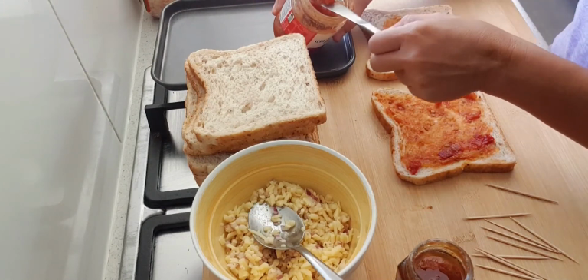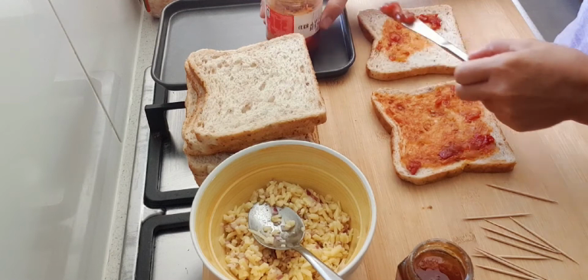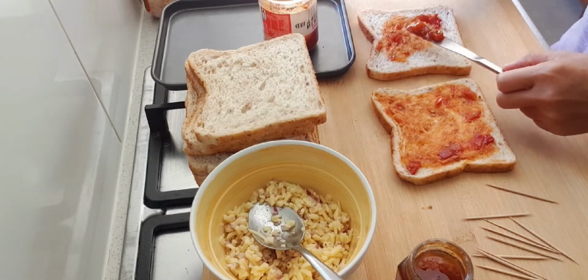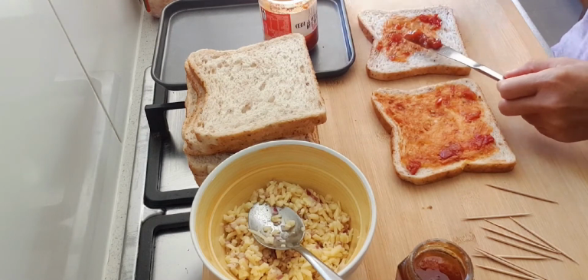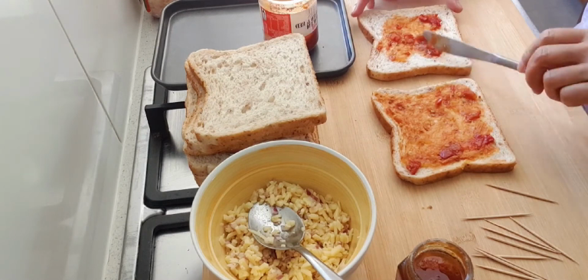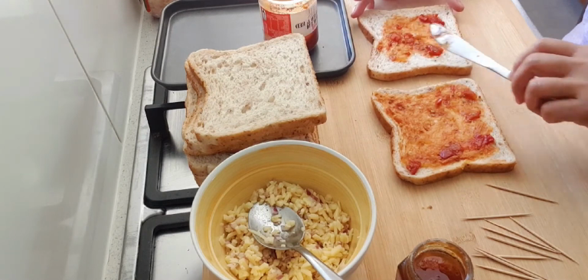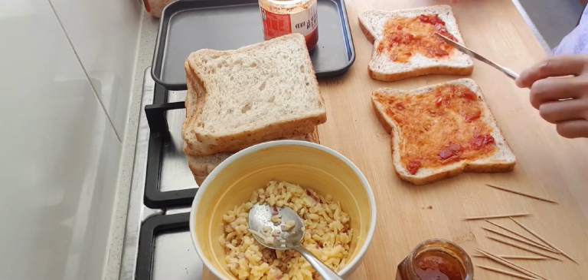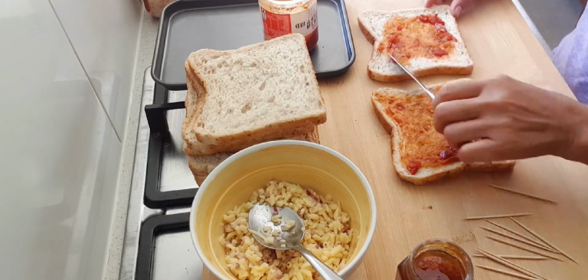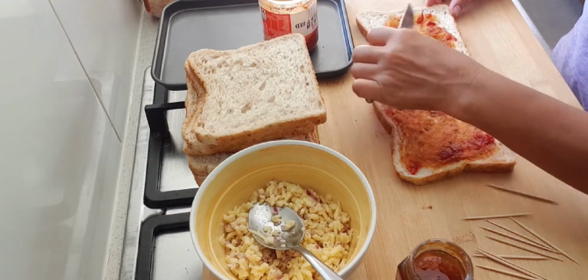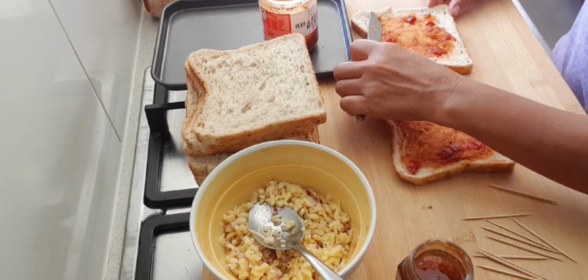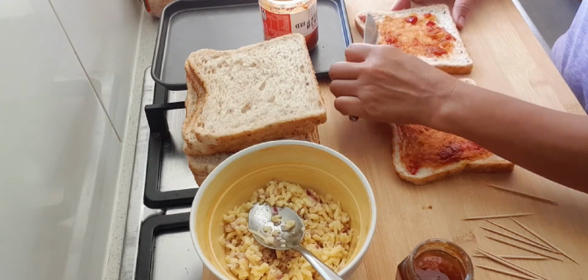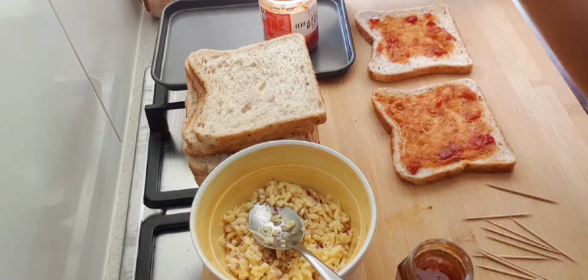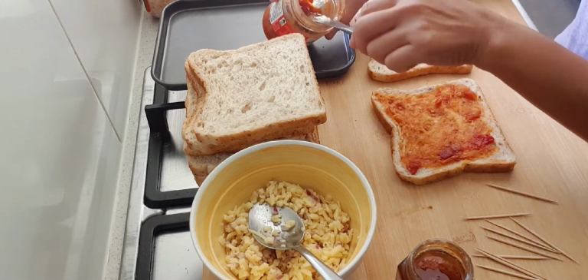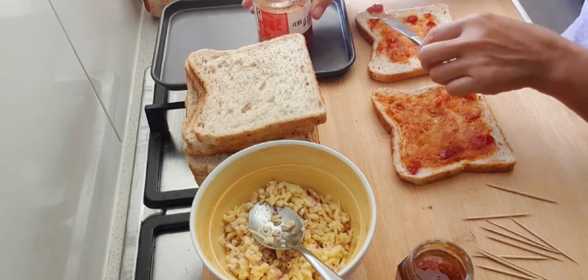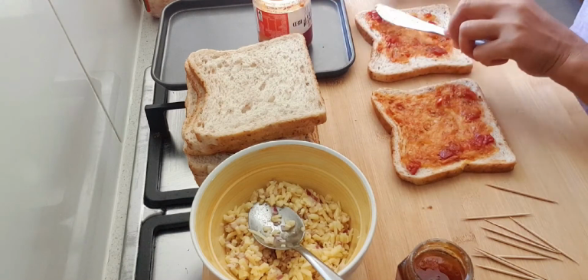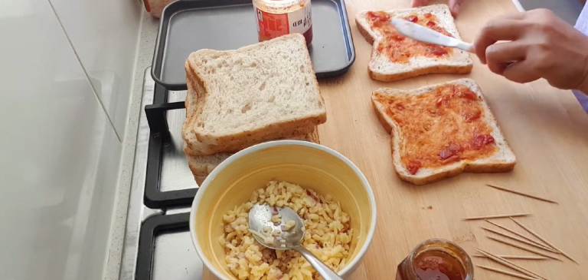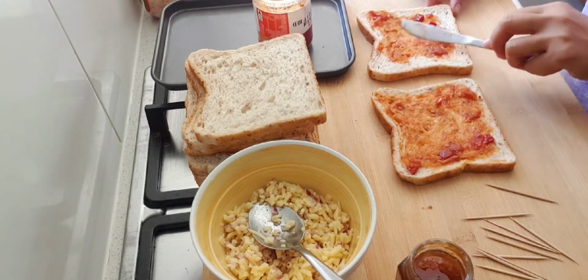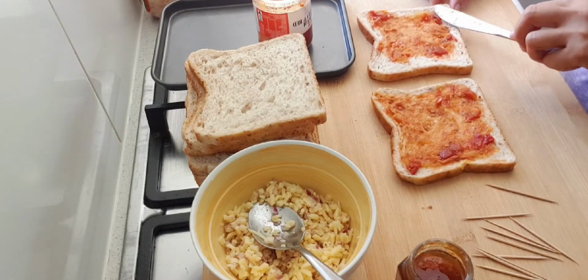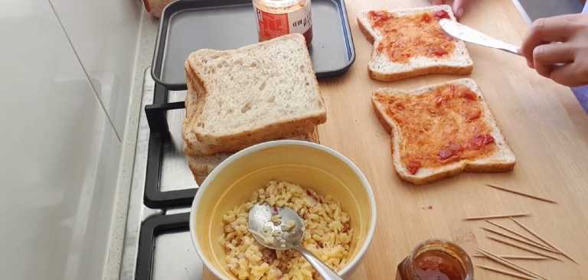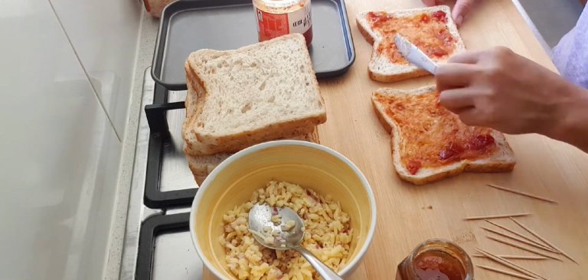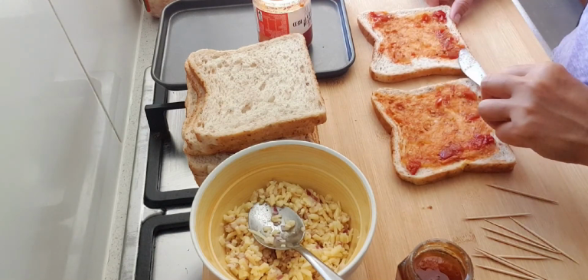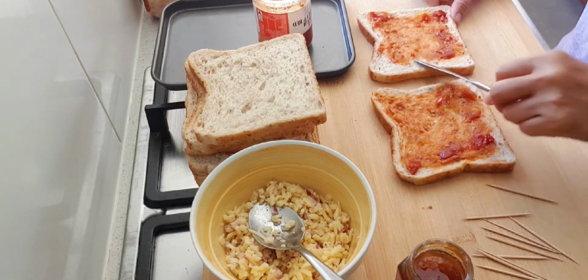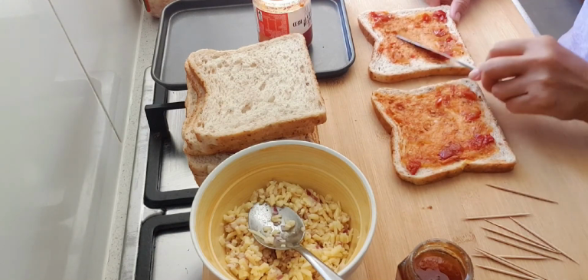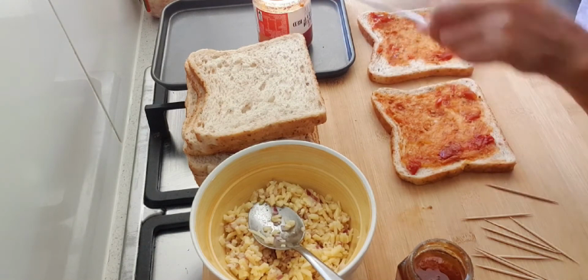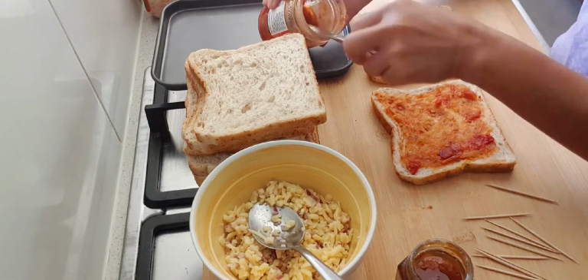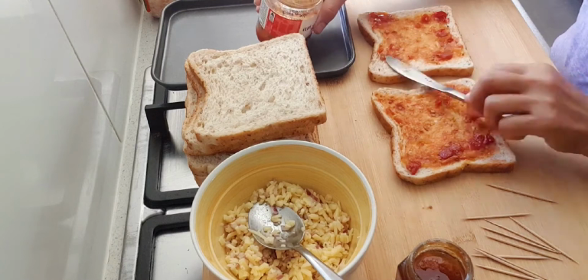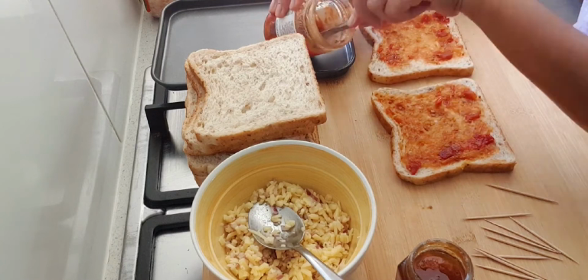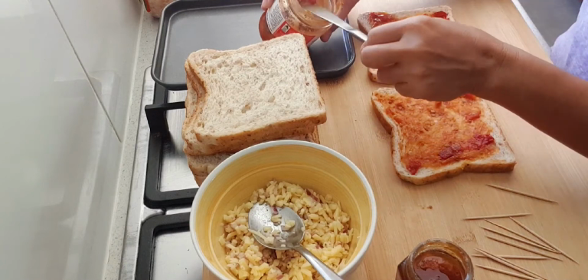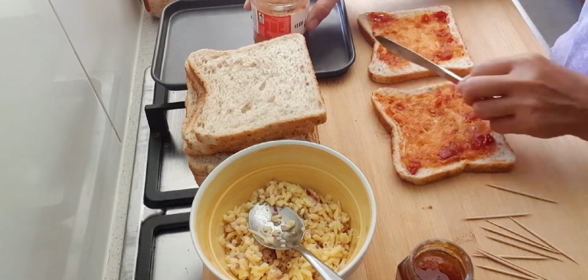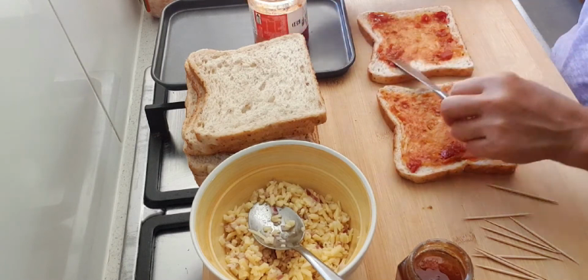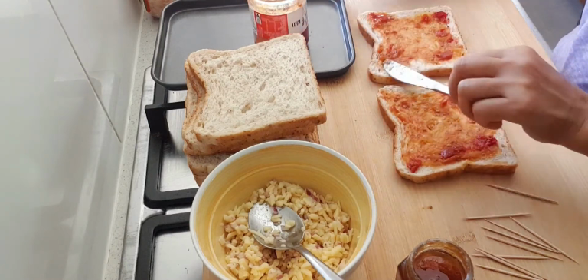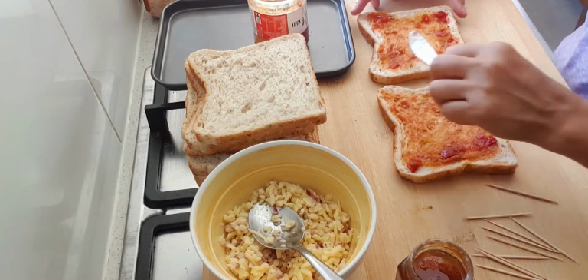Ang gagawin ko guys is 2468 mousetraps. Kasi may bisita po kami mamaya, kaya gagawa po ng mousetraps para pakainin na. Pero pang dinner natin guys. Sa mga OZ pang dinner natin, dito pang snack.